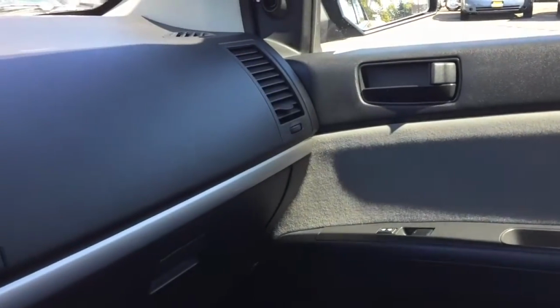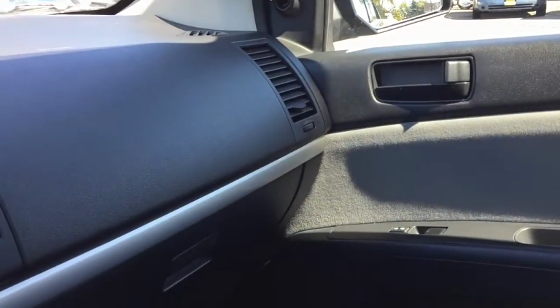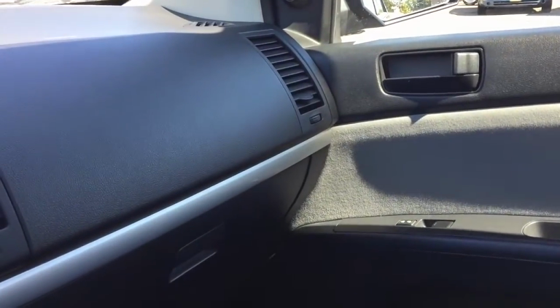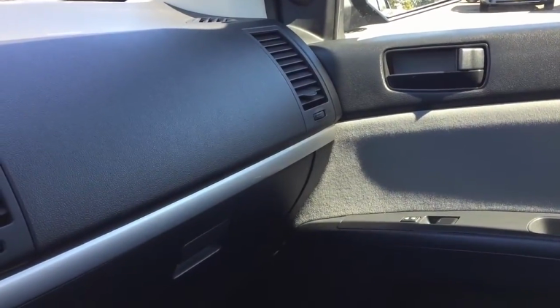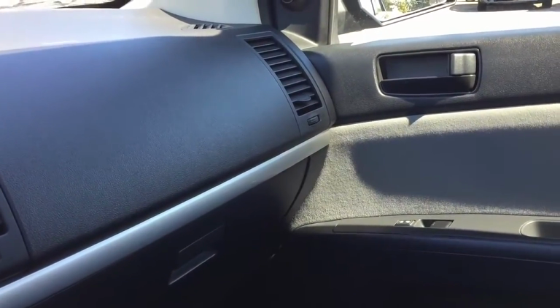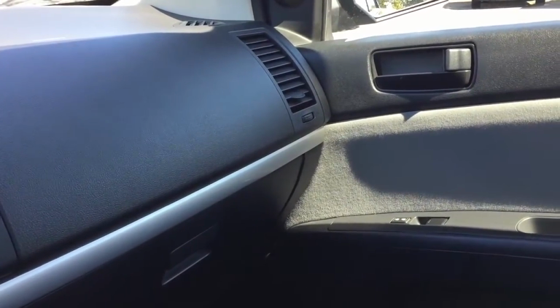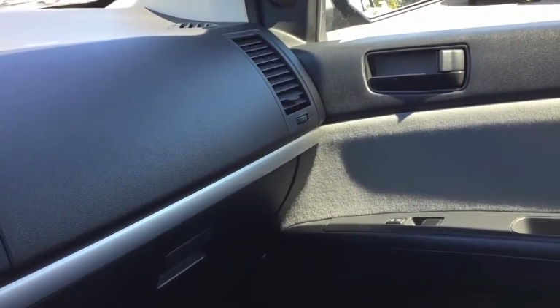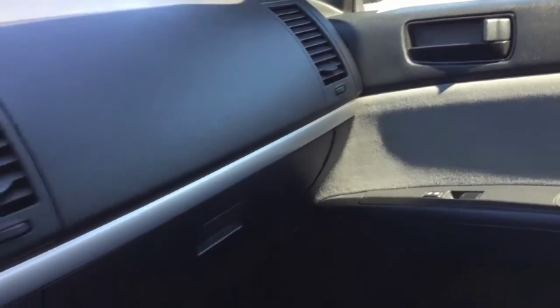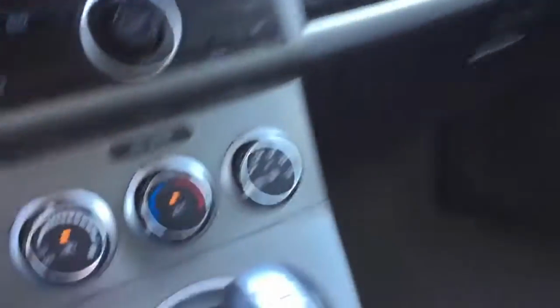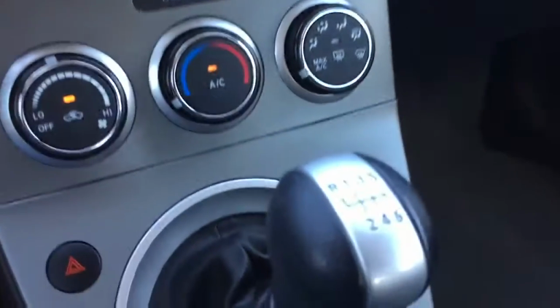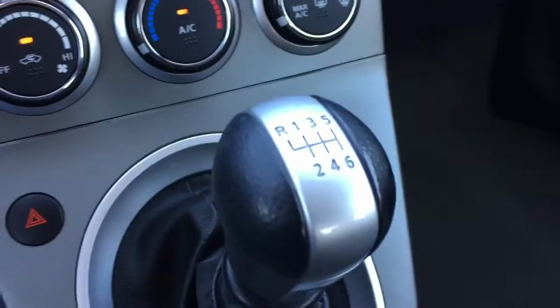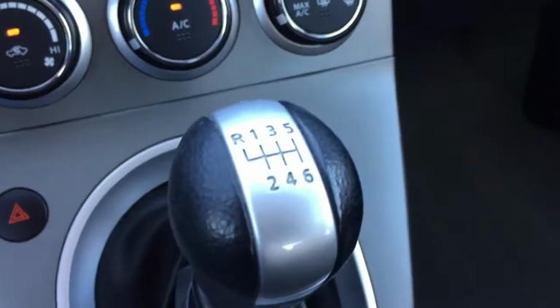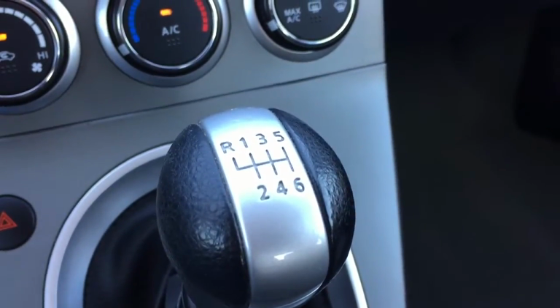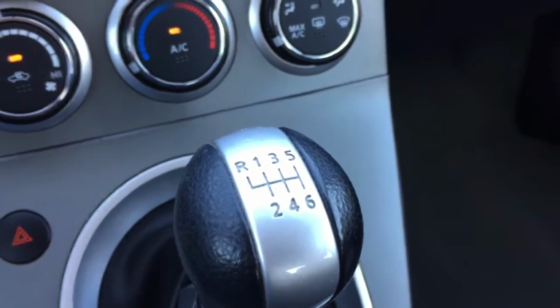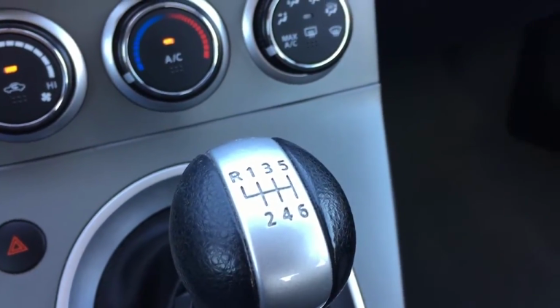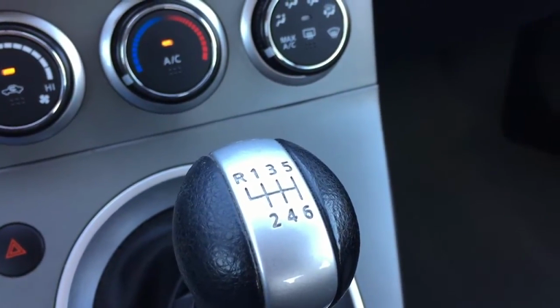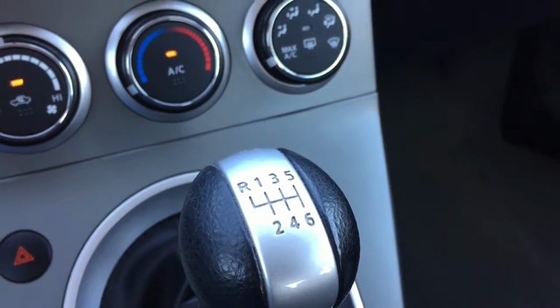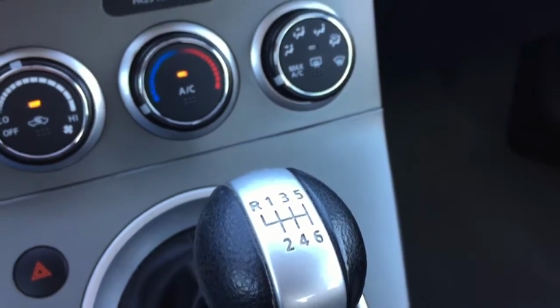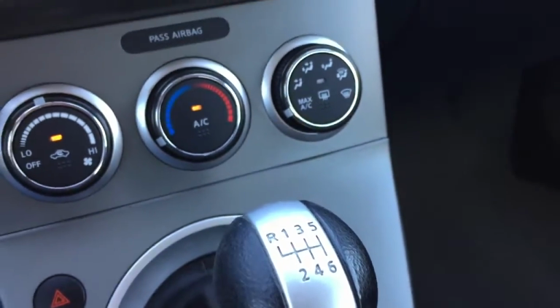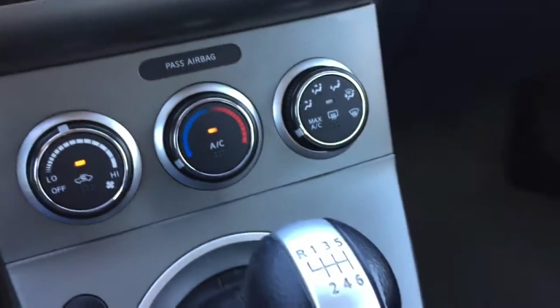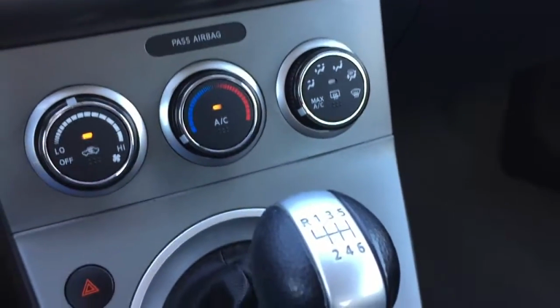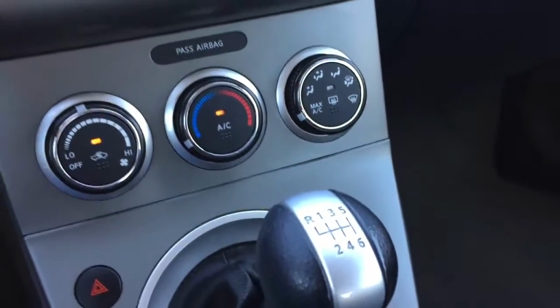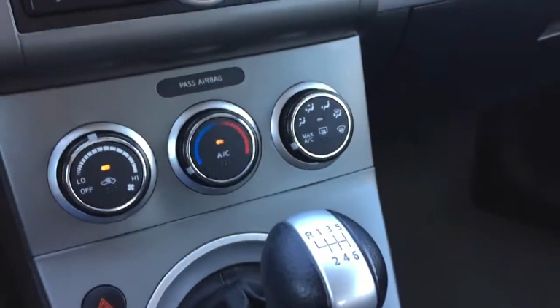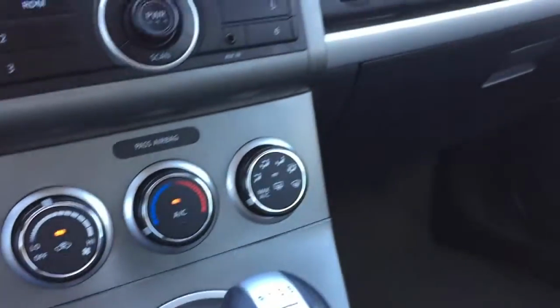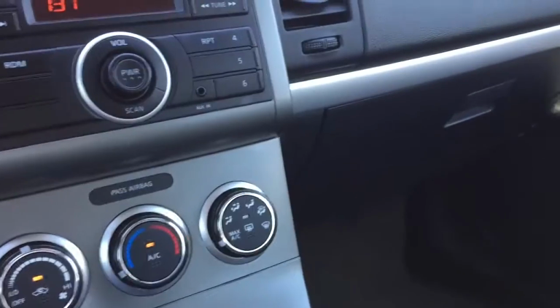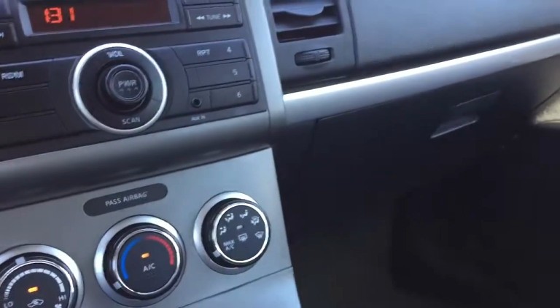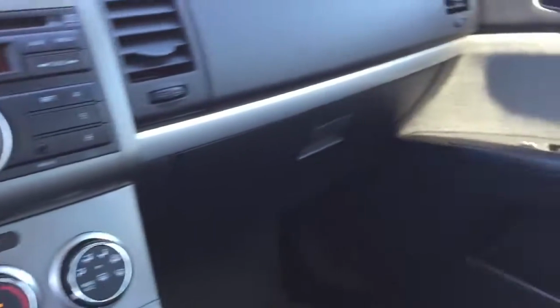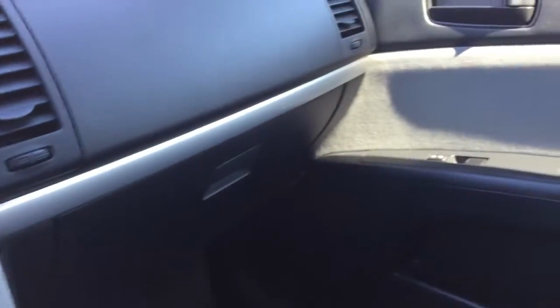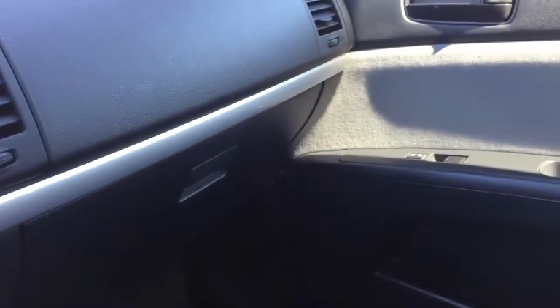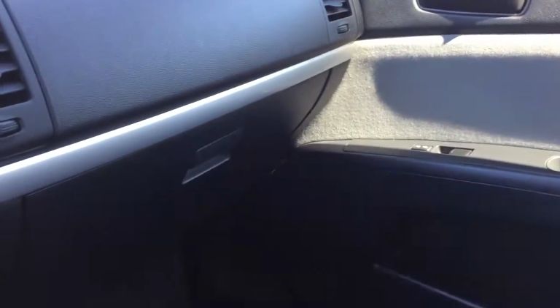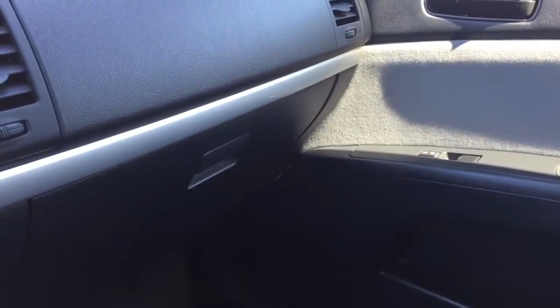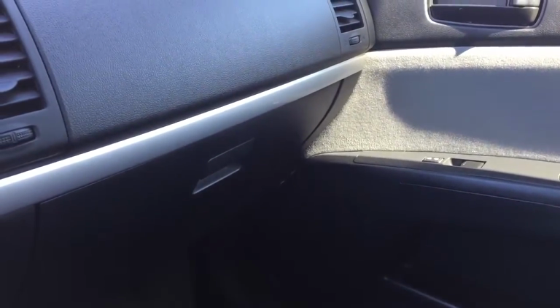The car is in really, really nice shape. Like I said, fun to drive — six speed manual. What a pleasure to drive this car. It's clean inside, non-smoker.